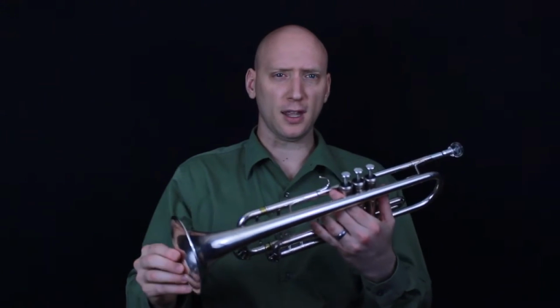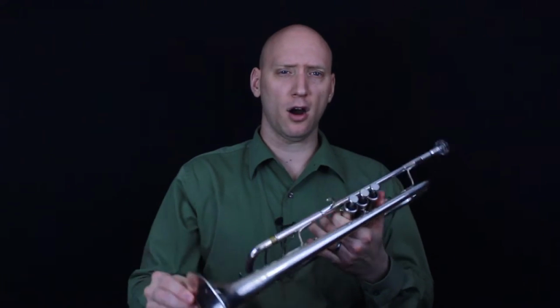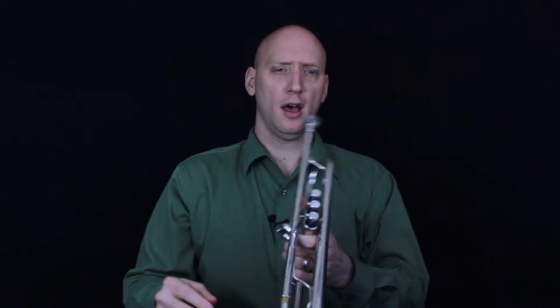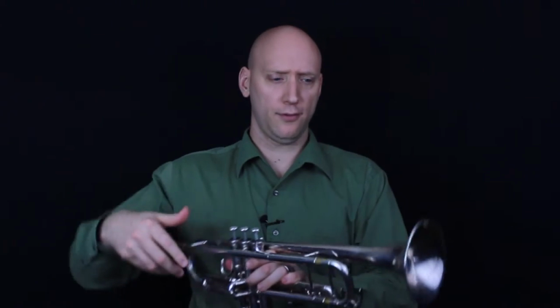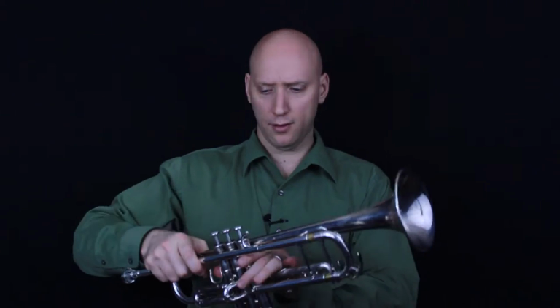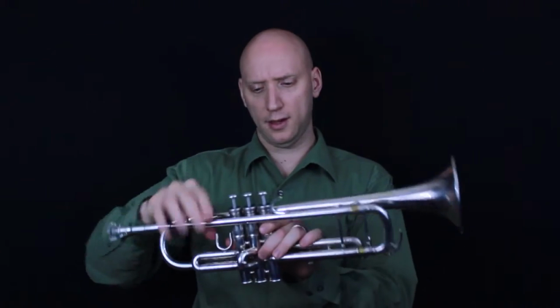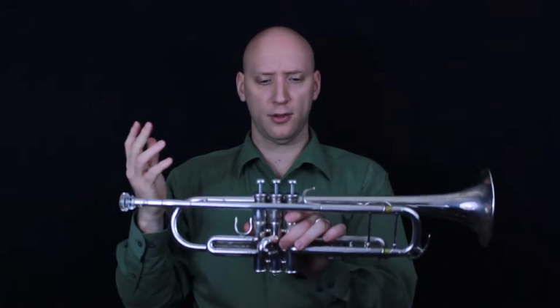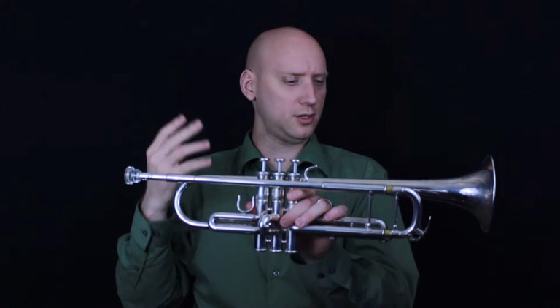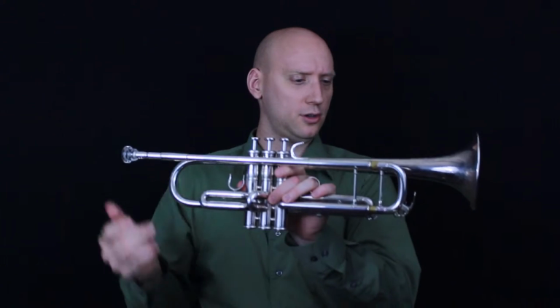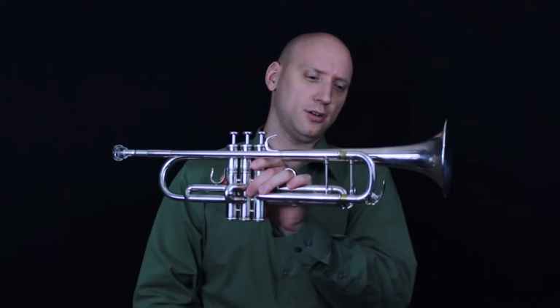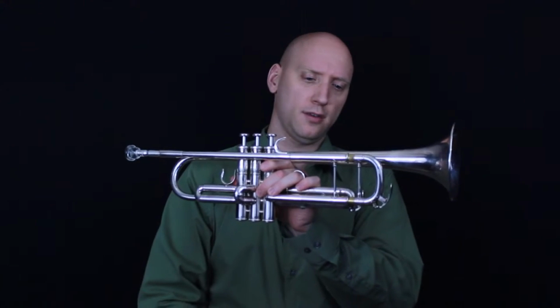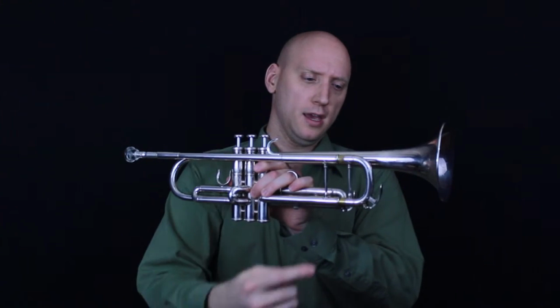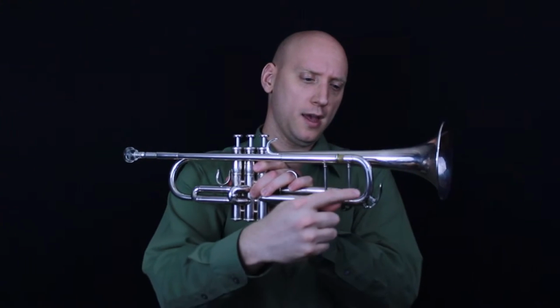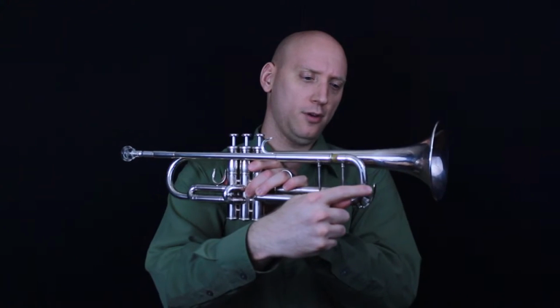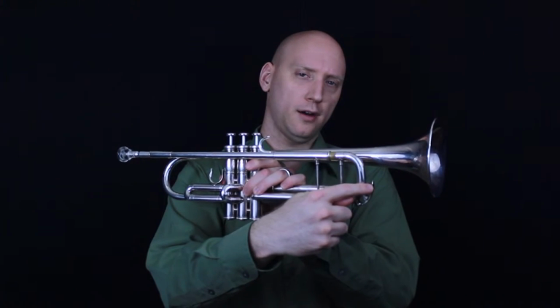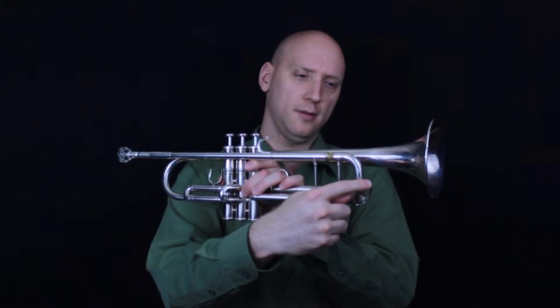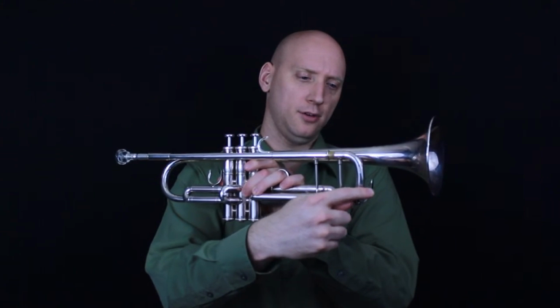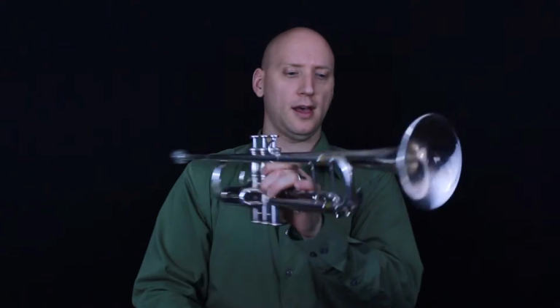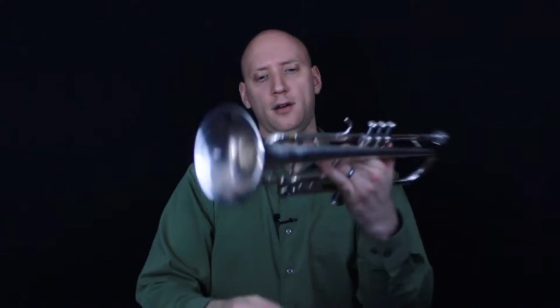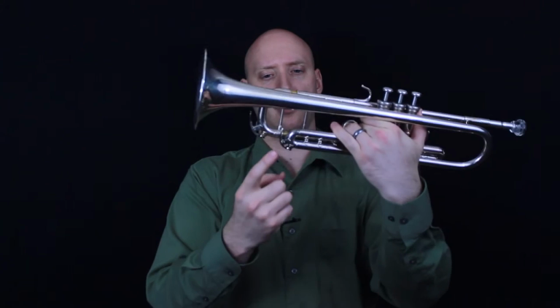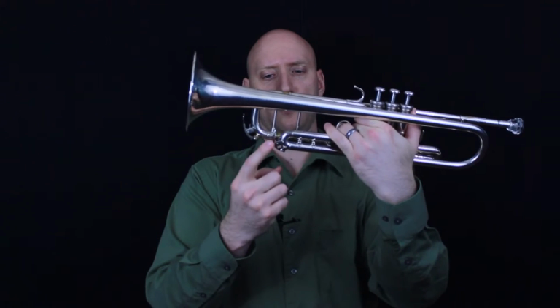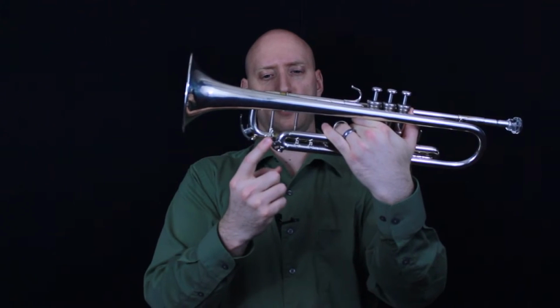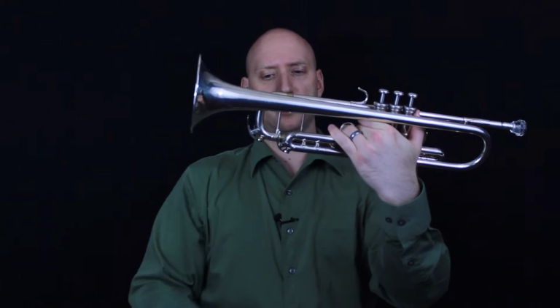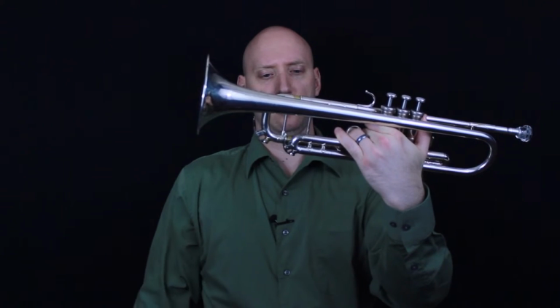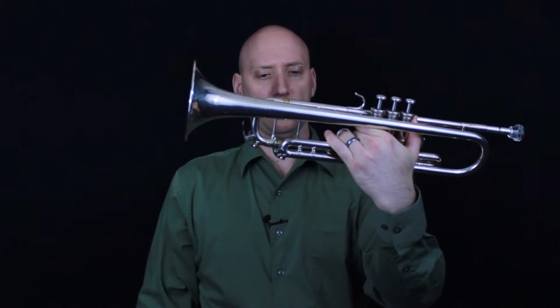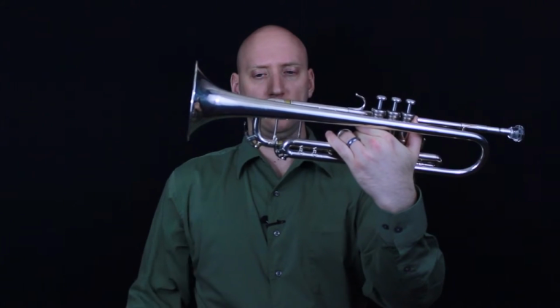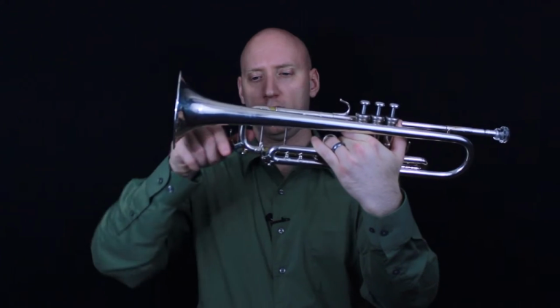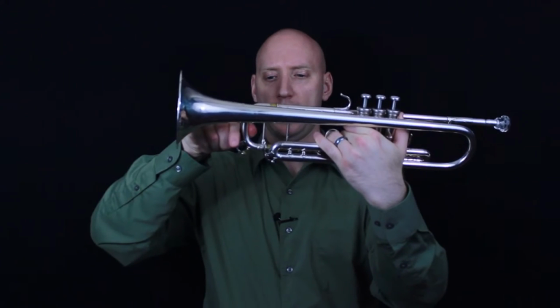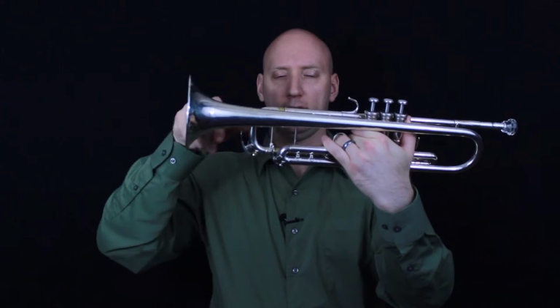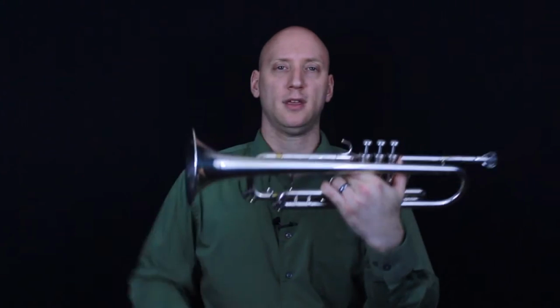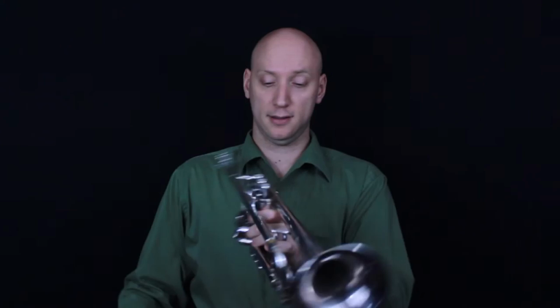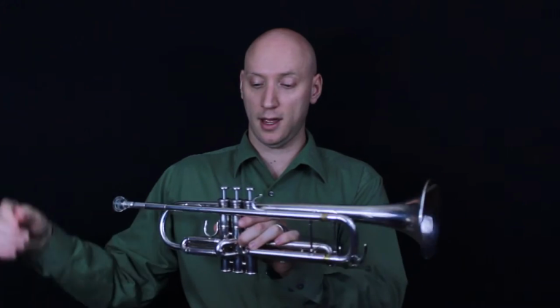There are a few other things here on the trumpet just to associate yourself with. Here we have the water key, the main tuning slide water key, and the third valve slide water key. Just open that out to let some of the condensation out.